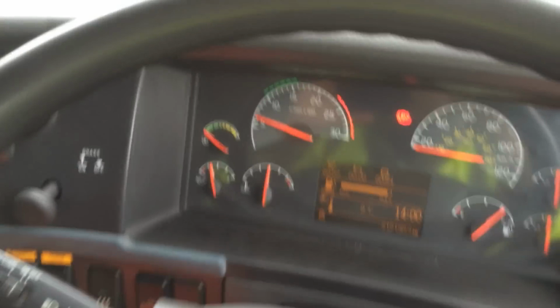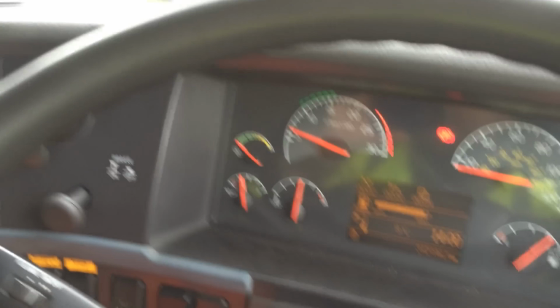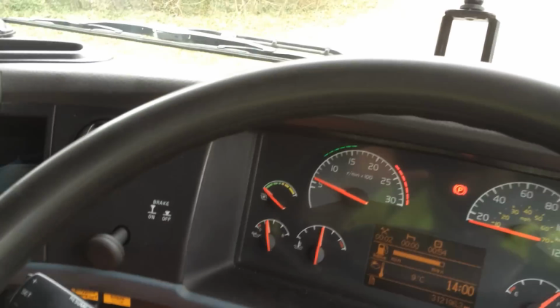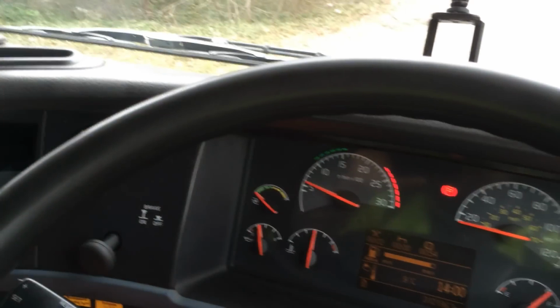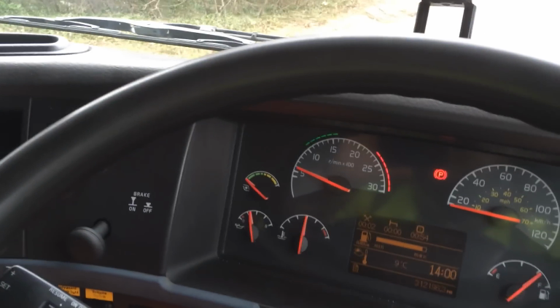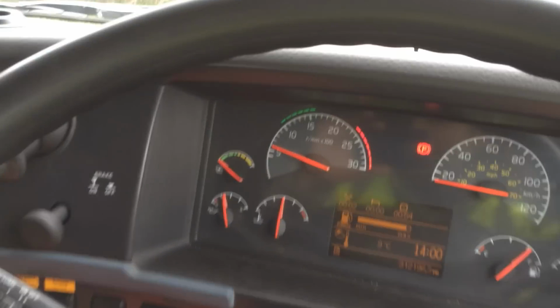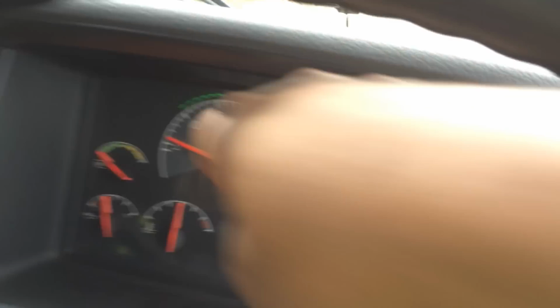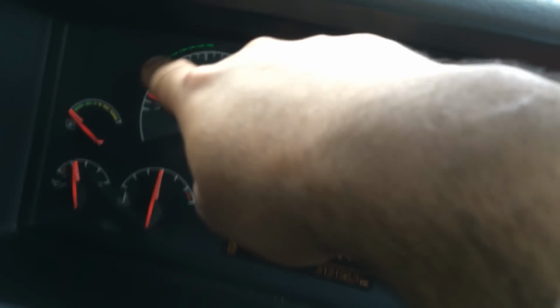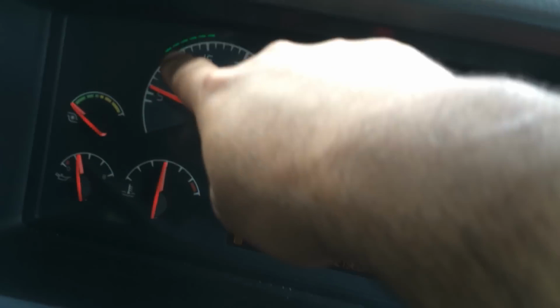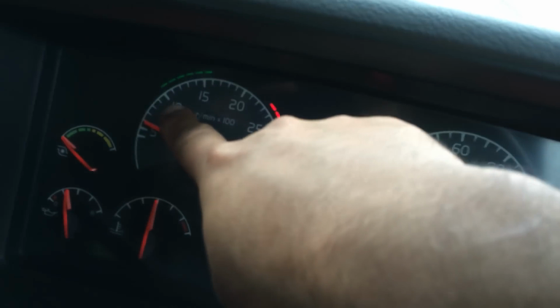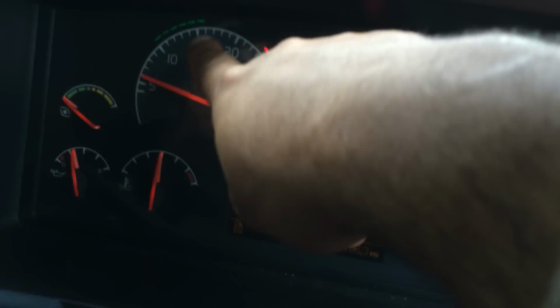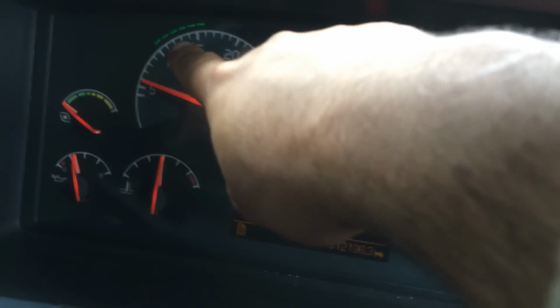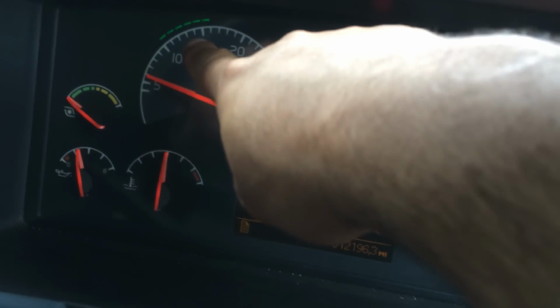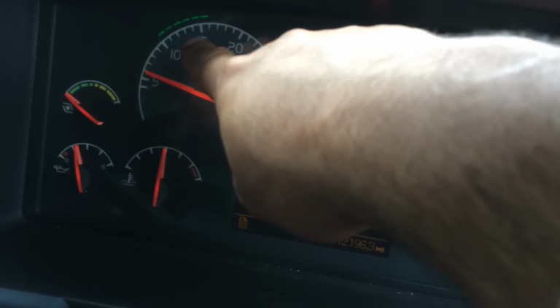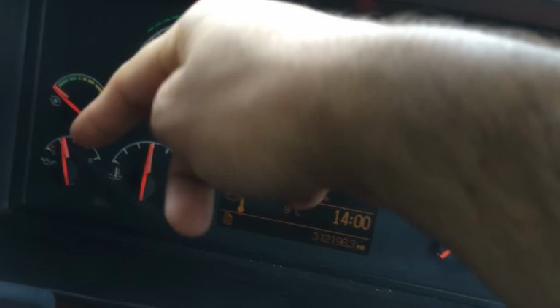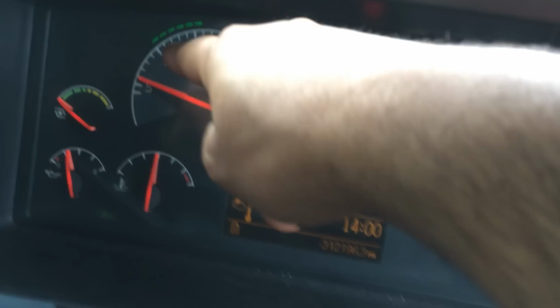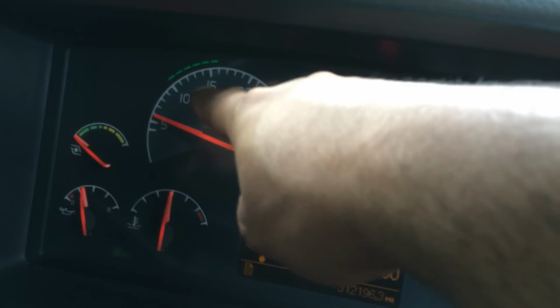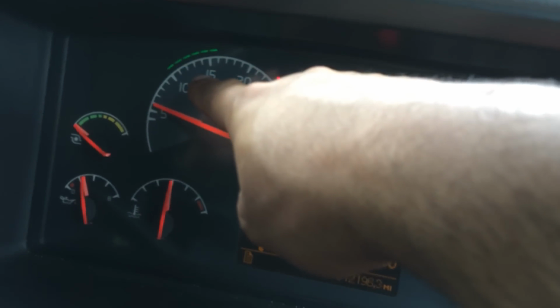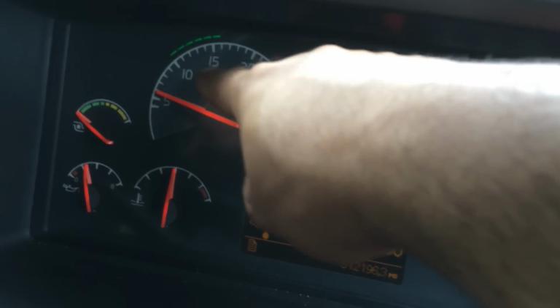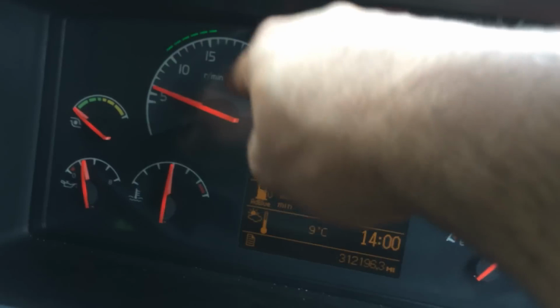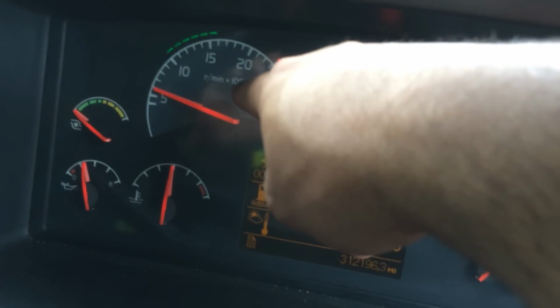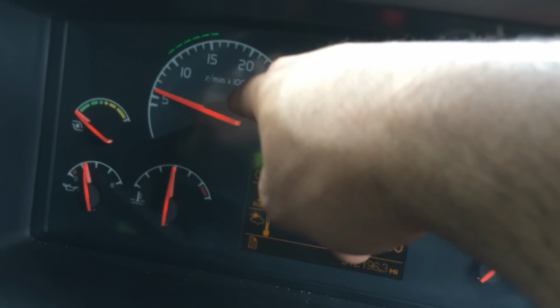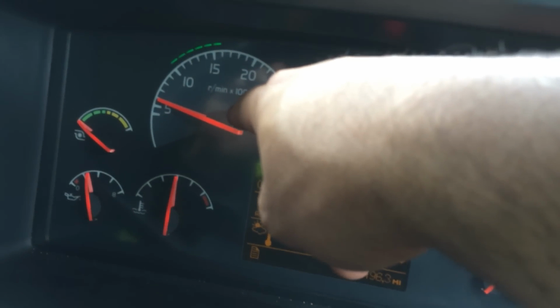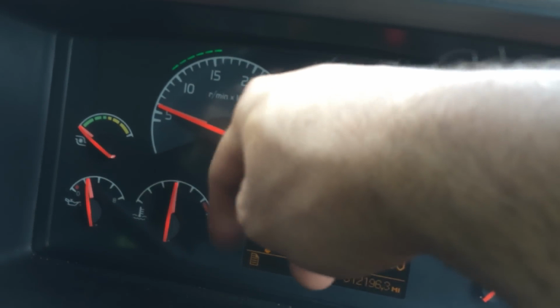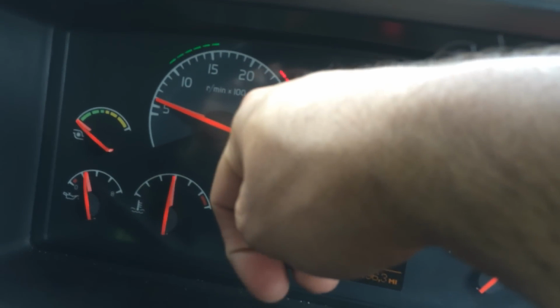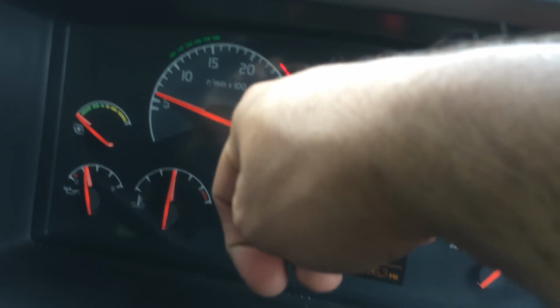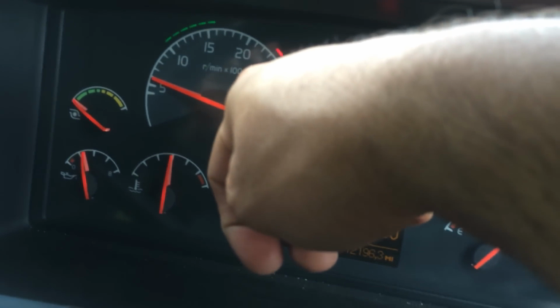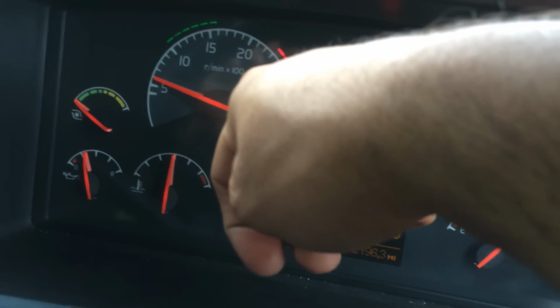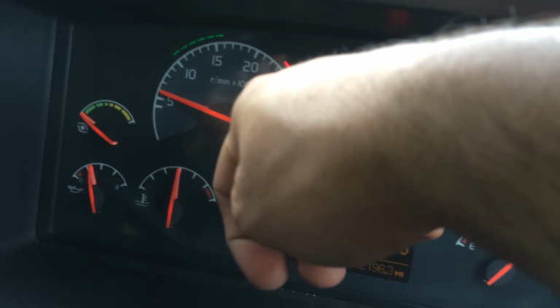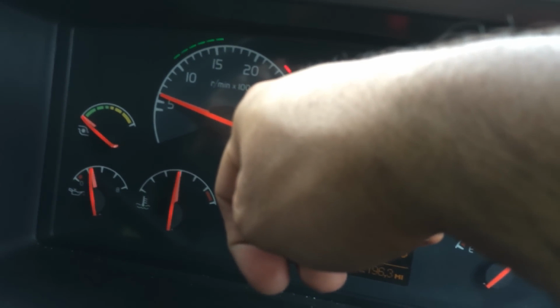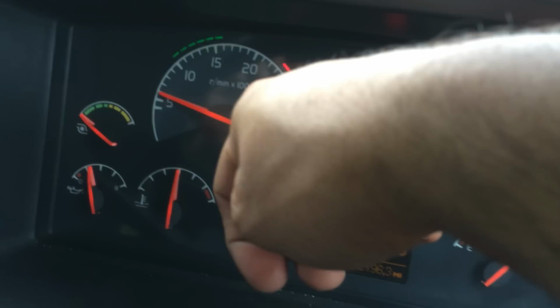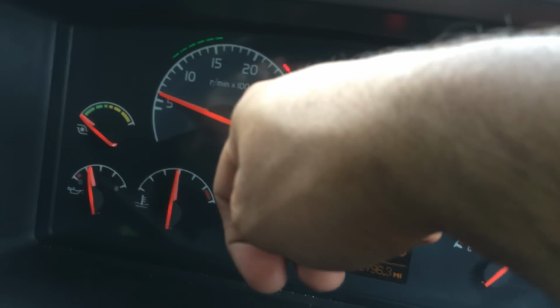I need to make sure that each time I change gear, I need to be in this green zone, or somewhere between 15 and 20 if I am loaded. Ok, that's it.